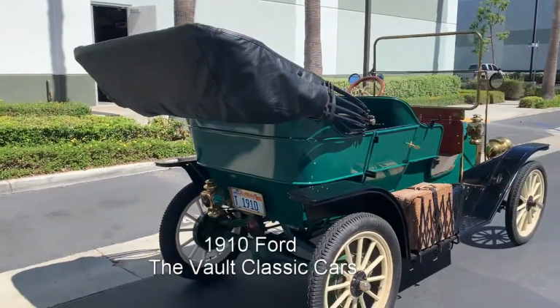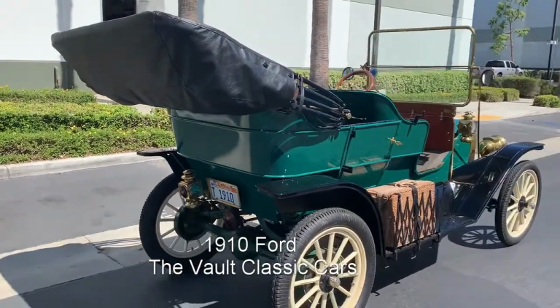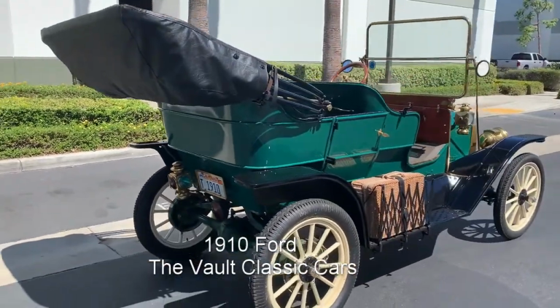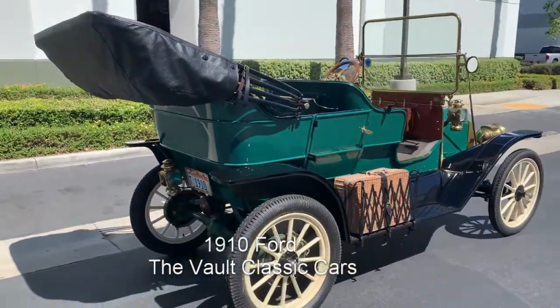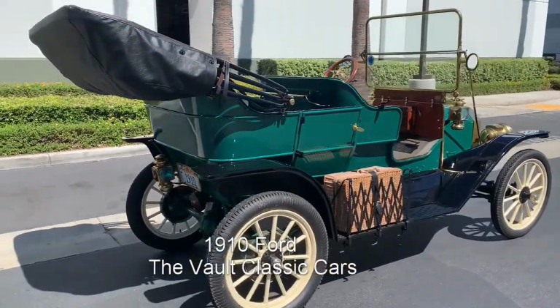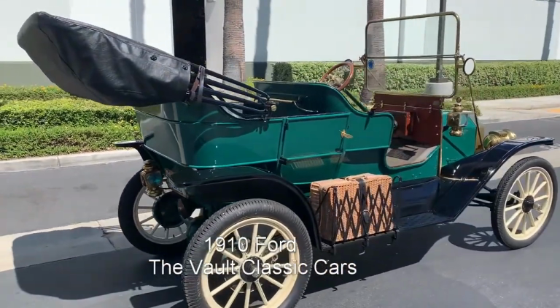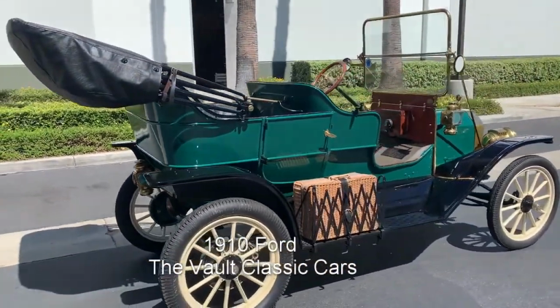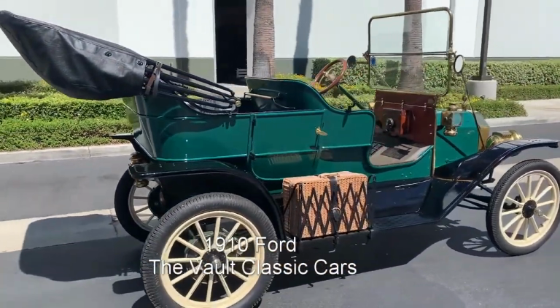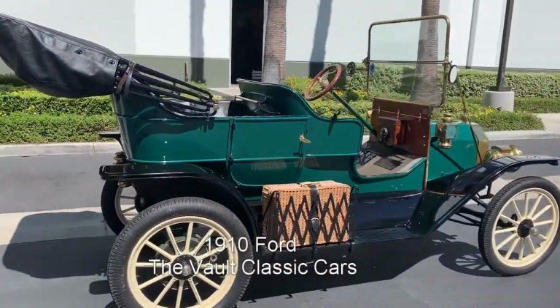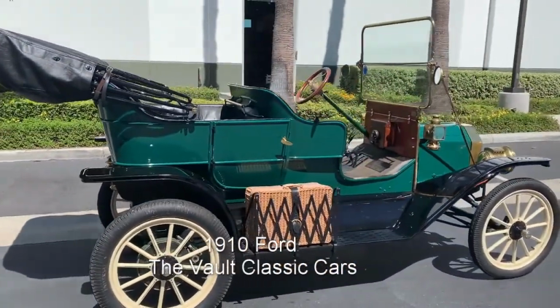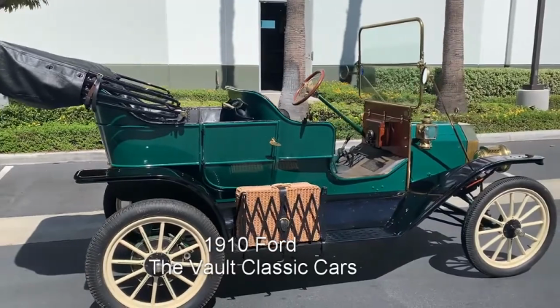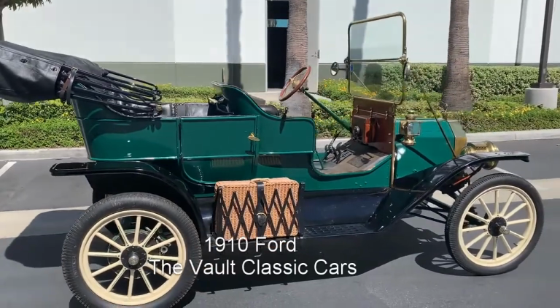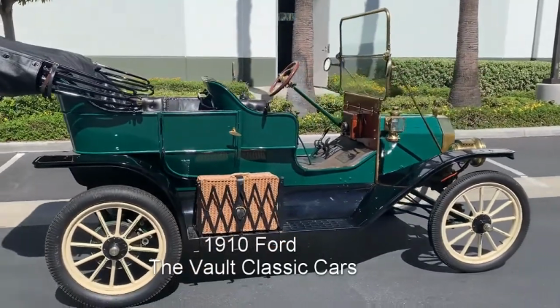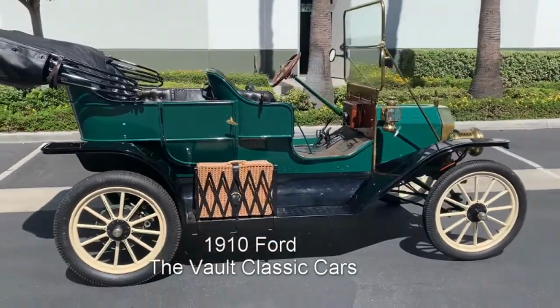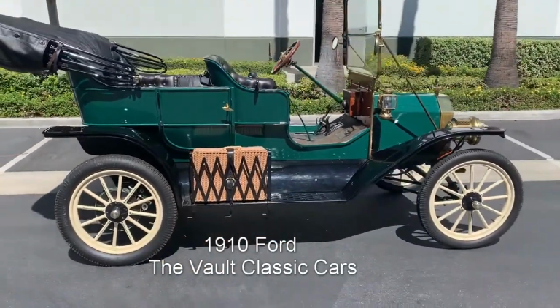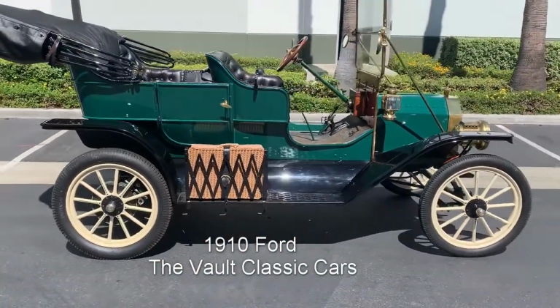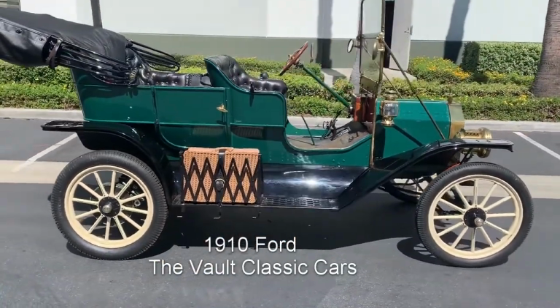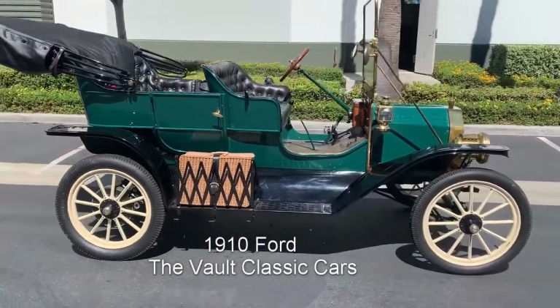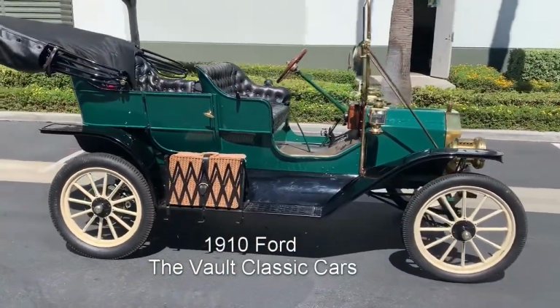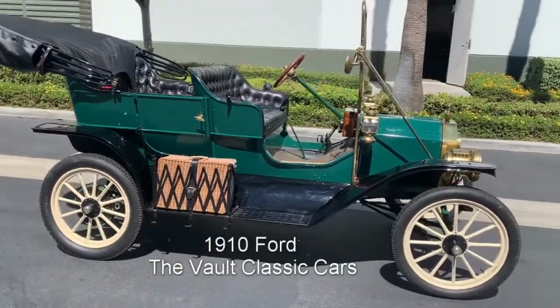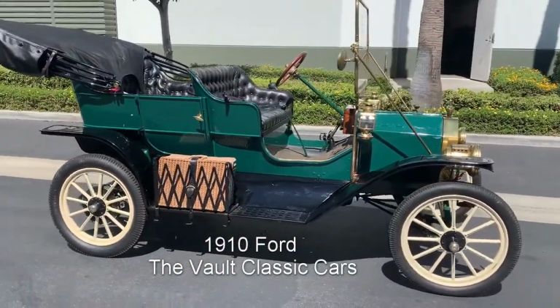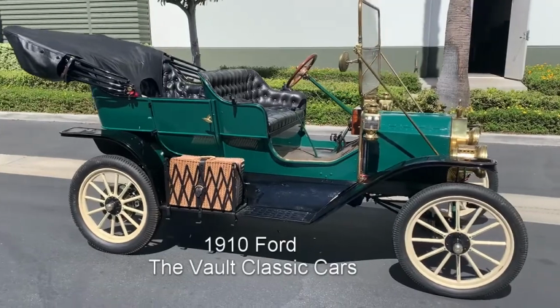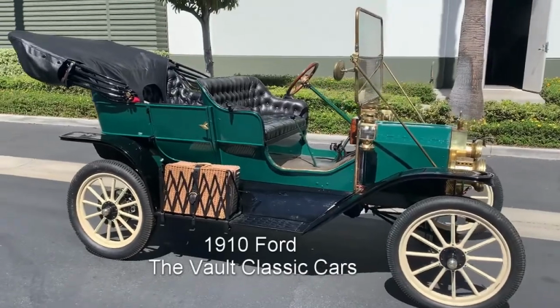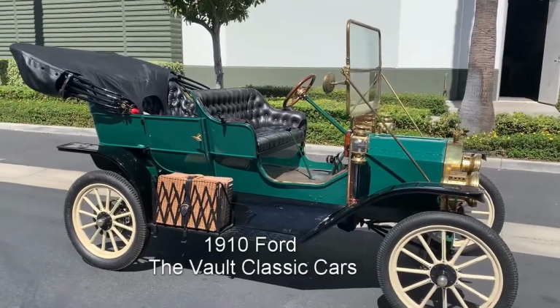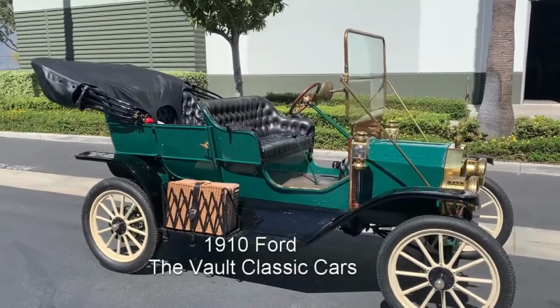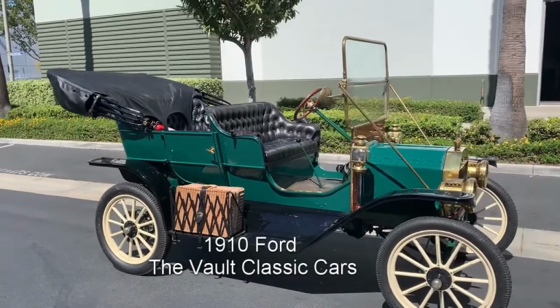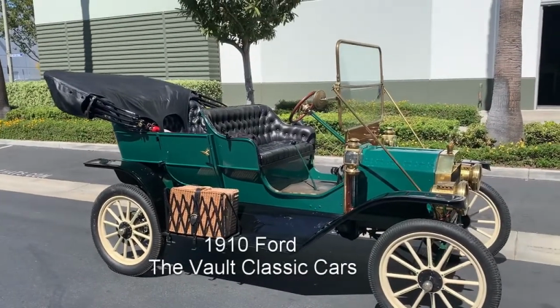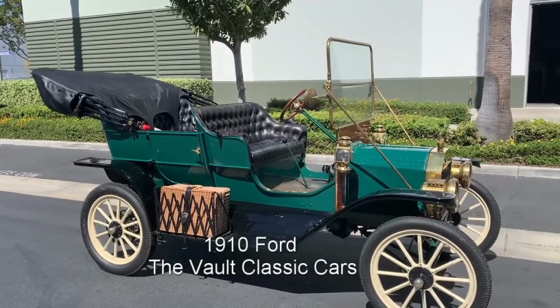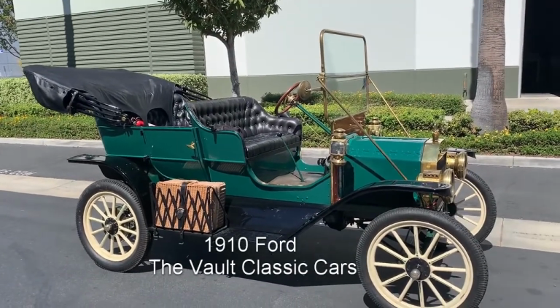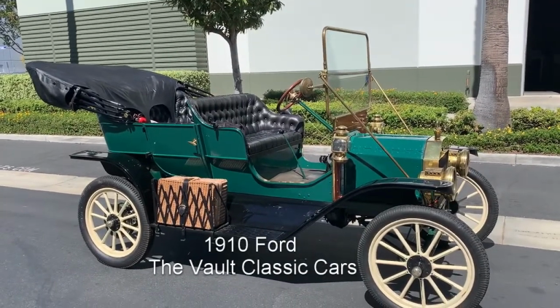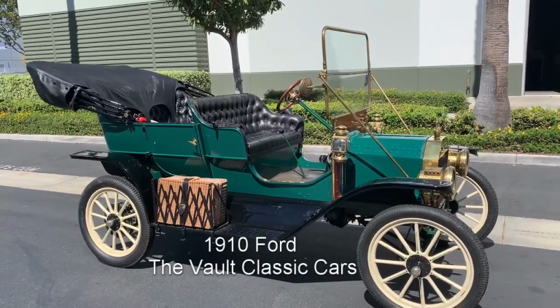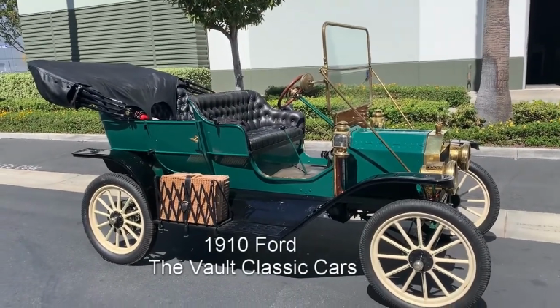It has a starter and it has Rocky Mountain brakes and a Ruckstall high-speed axle, so it's got all the modern conveniences. Looks antique, but it's a little nicer to drive than an antique.